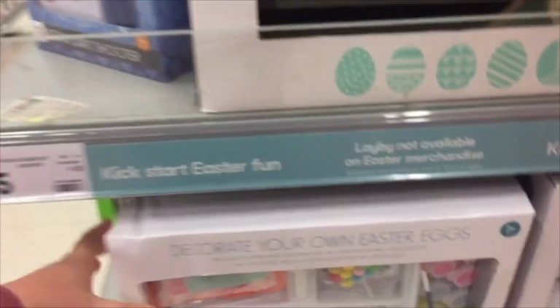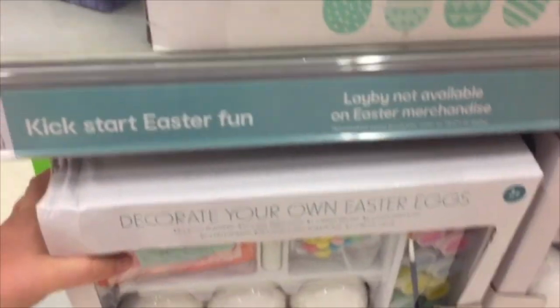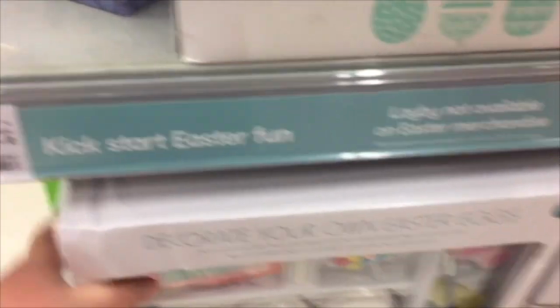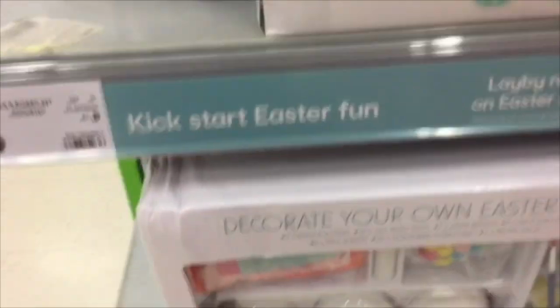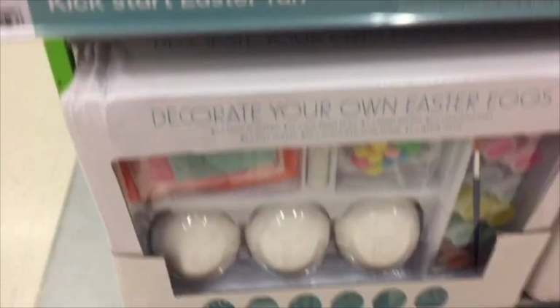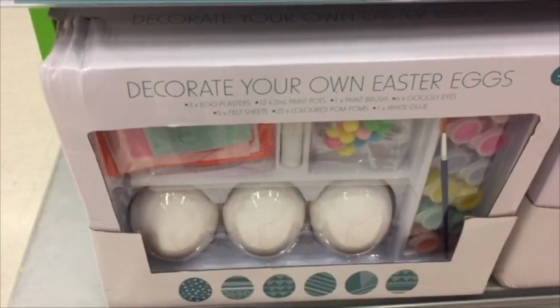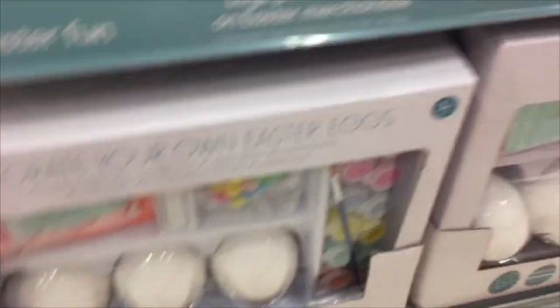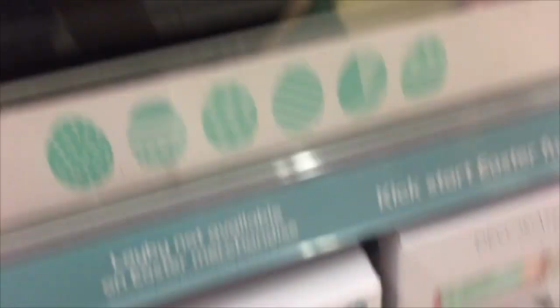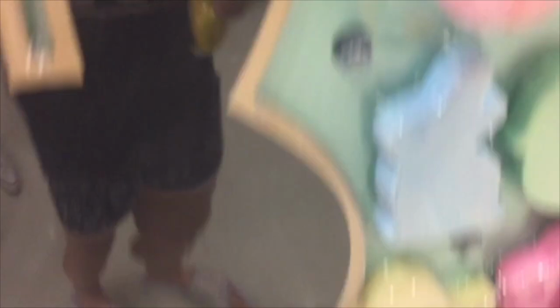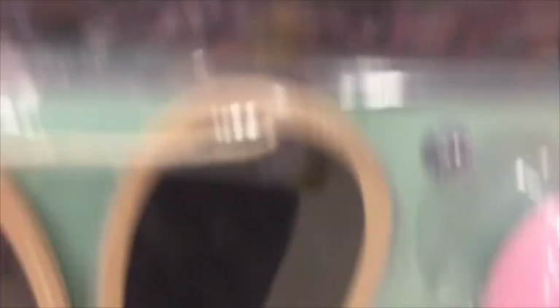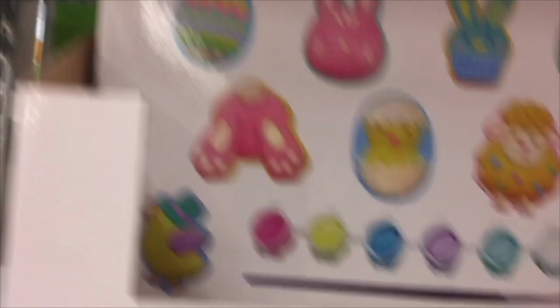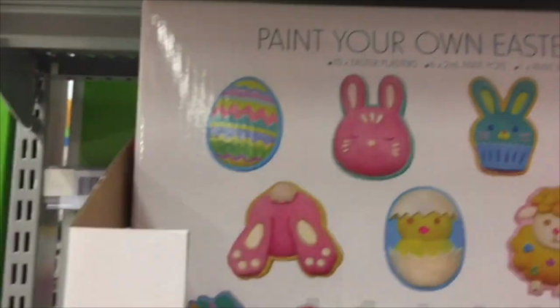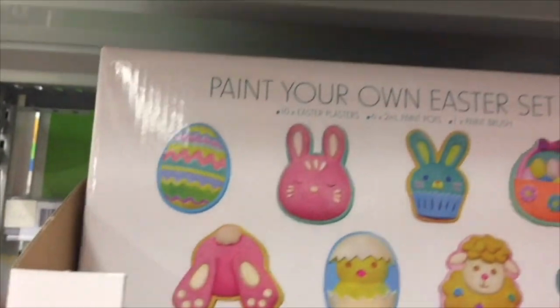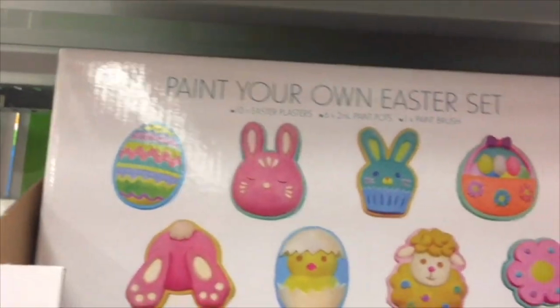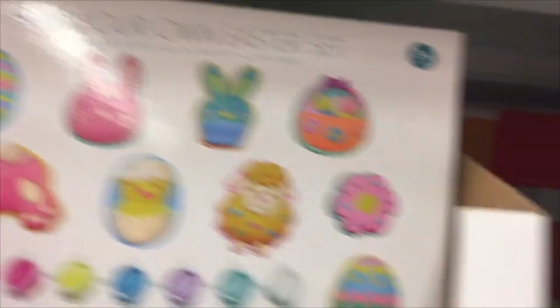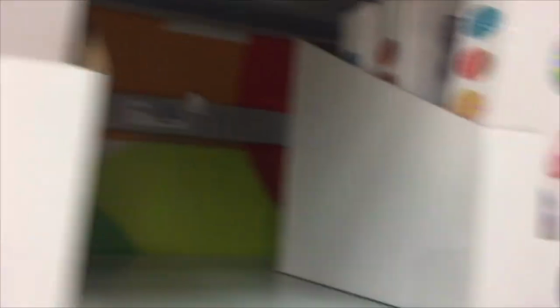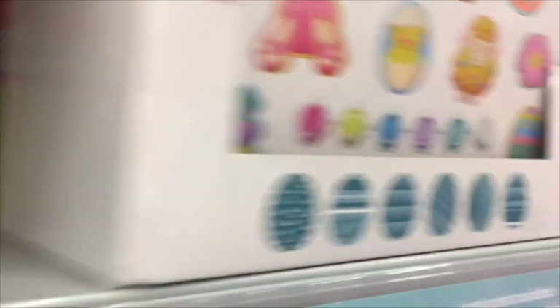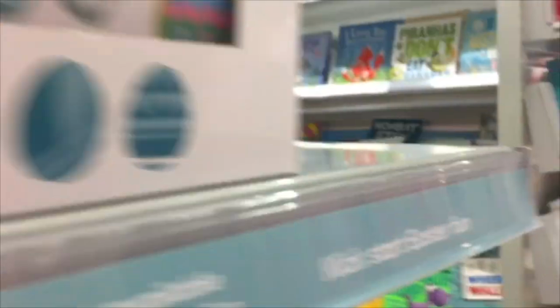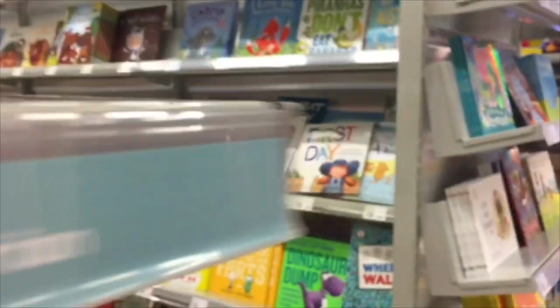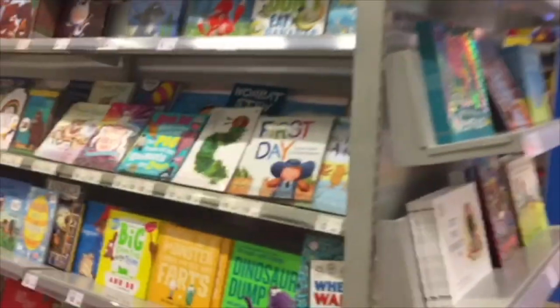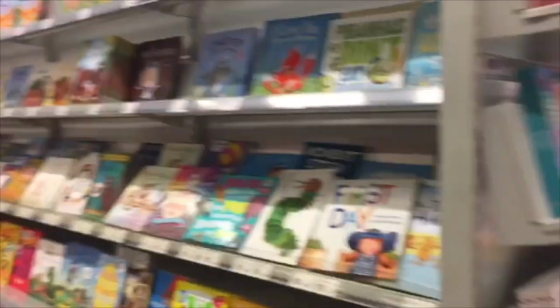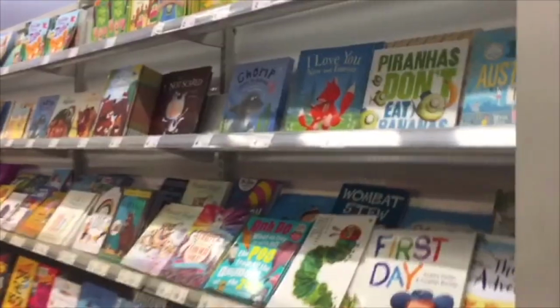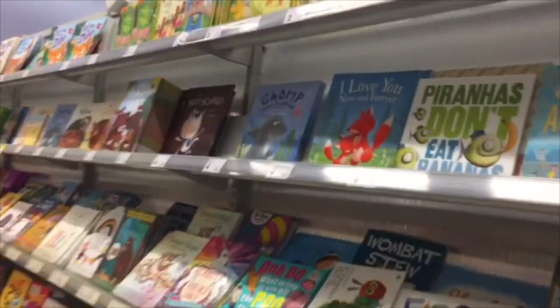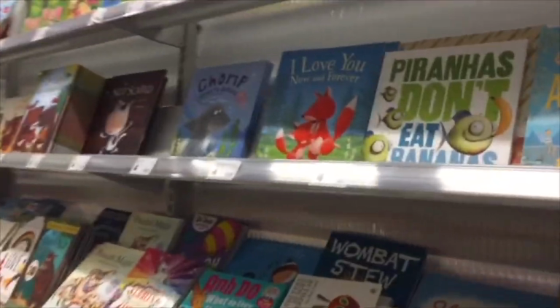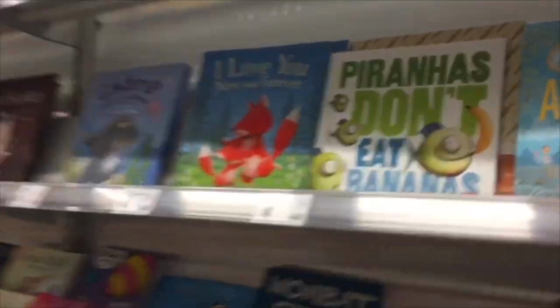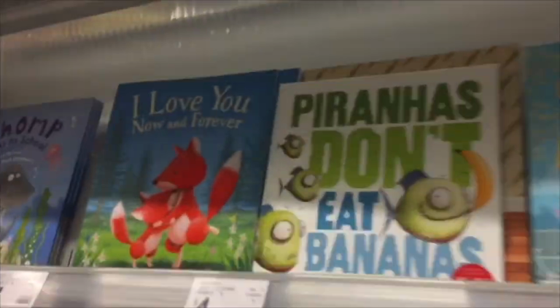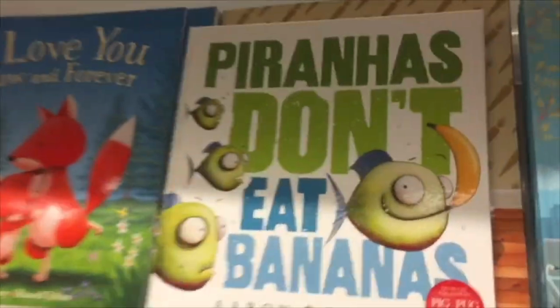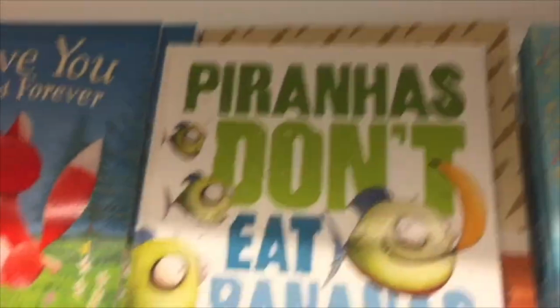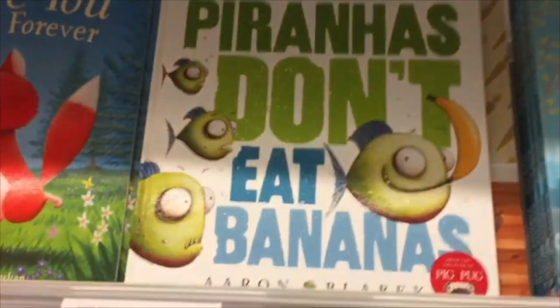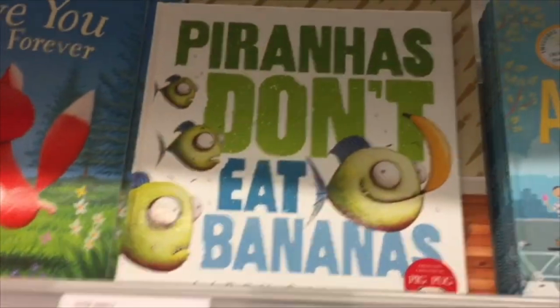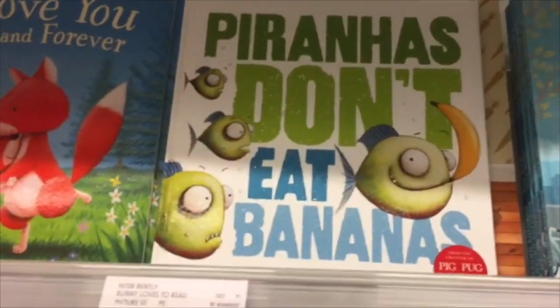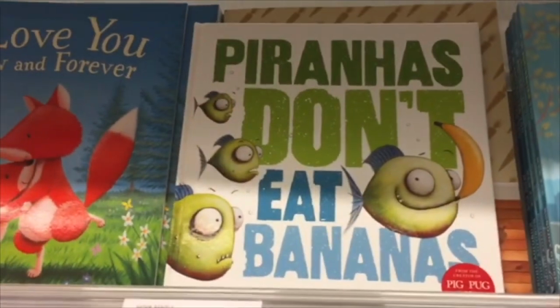They even have an Easter section — it's like decorate your own Easter eggs and paint your own Easter eggs. There's even some books in here, and this is my favourite. I don't even know how to say it — 'Don't Eat the Bananas, Piranhas'? Piranhas!